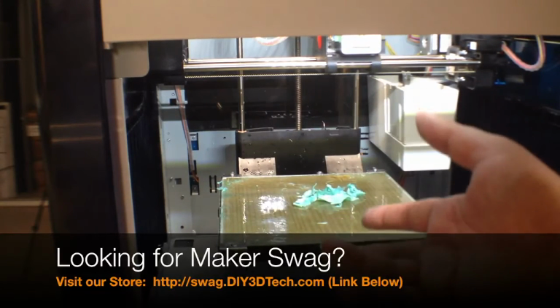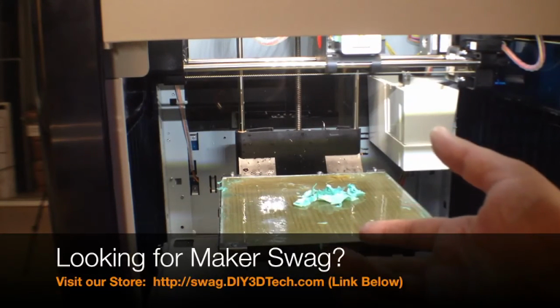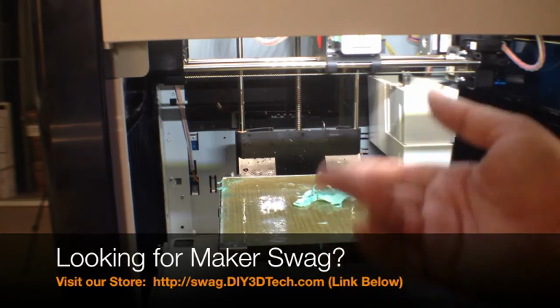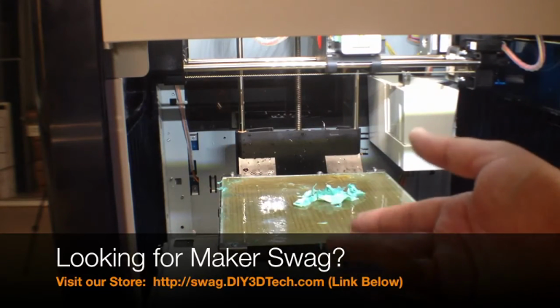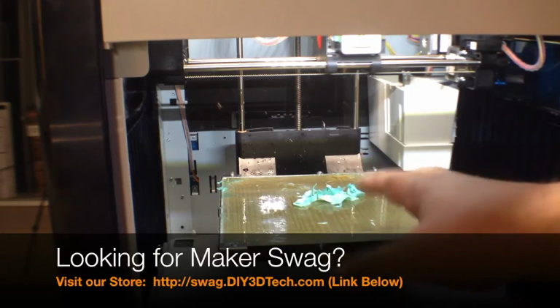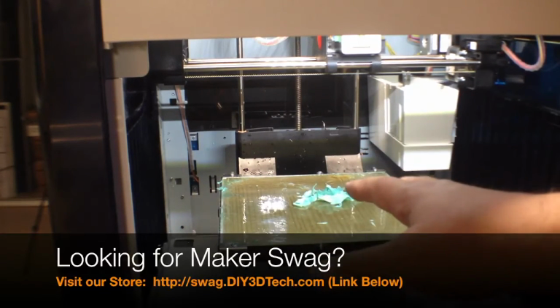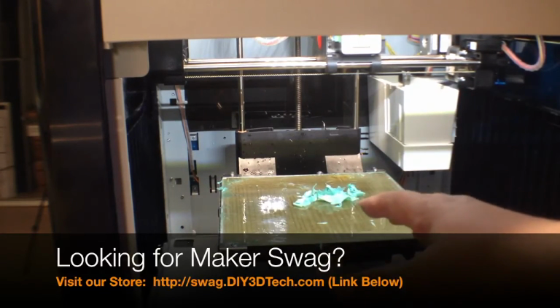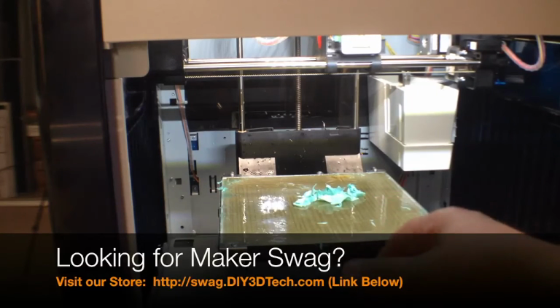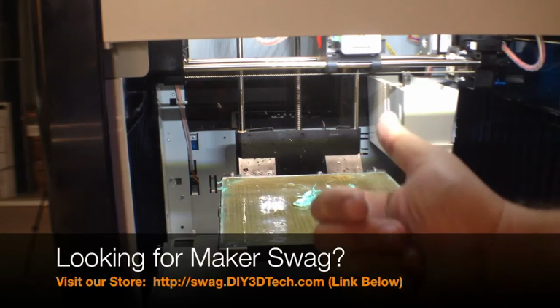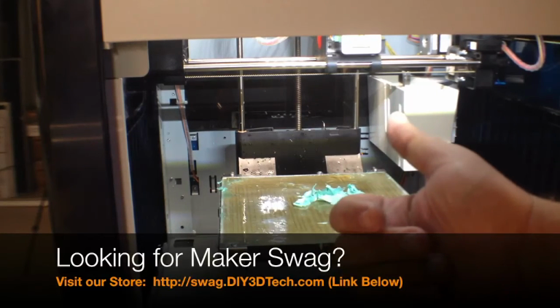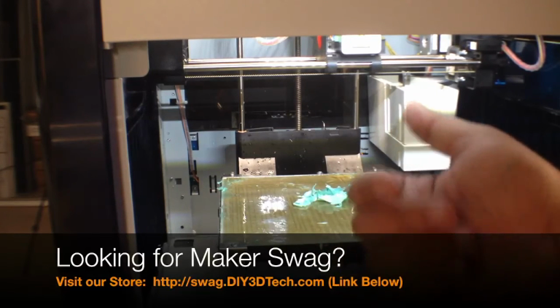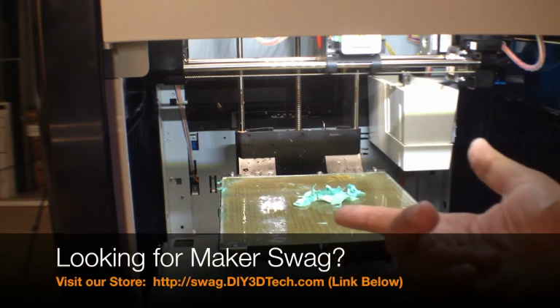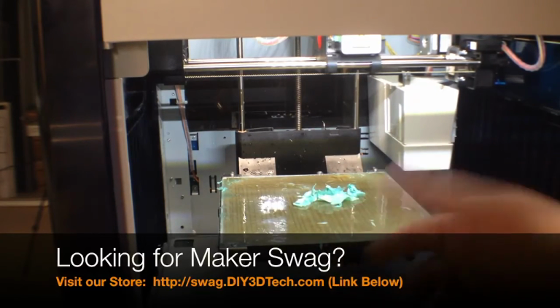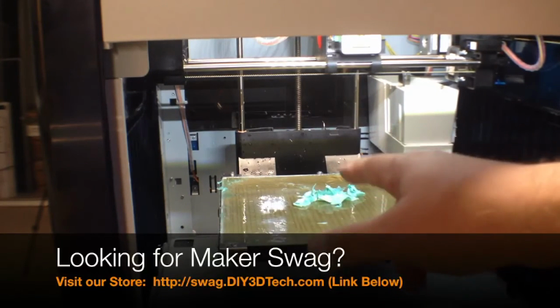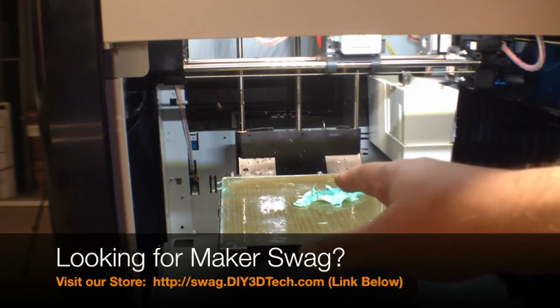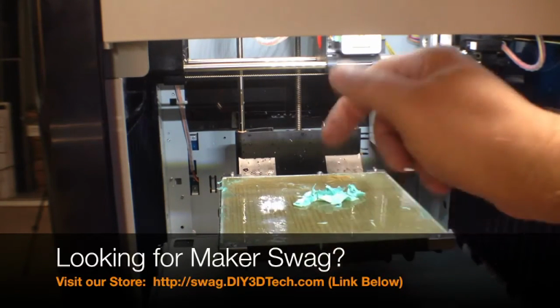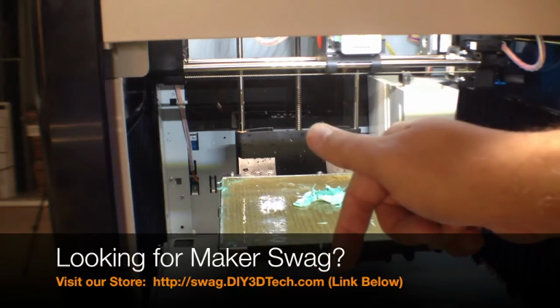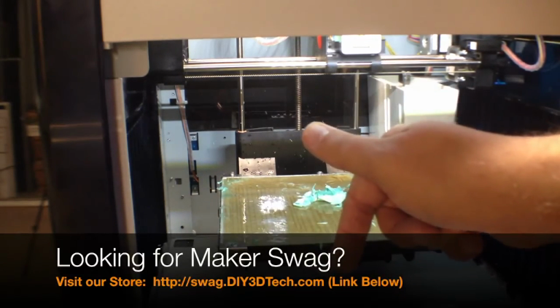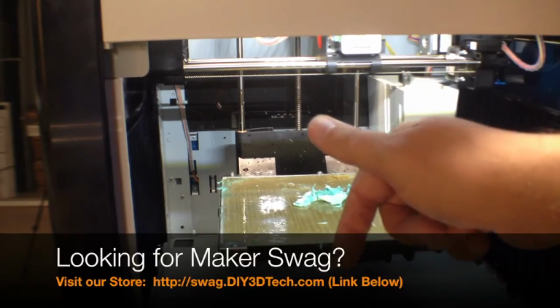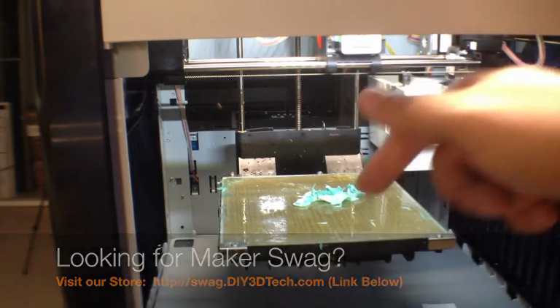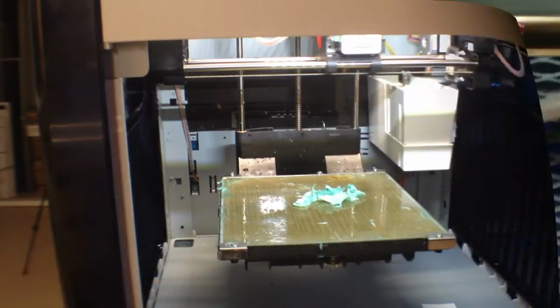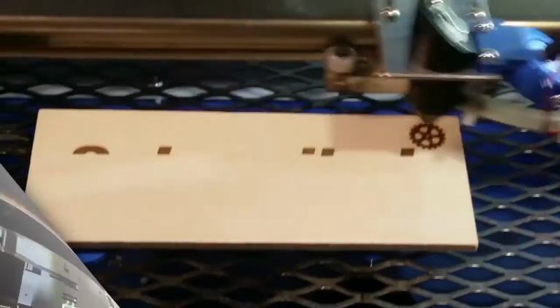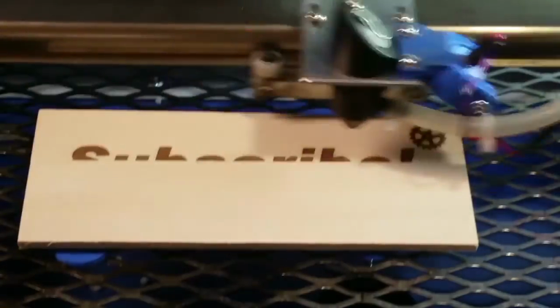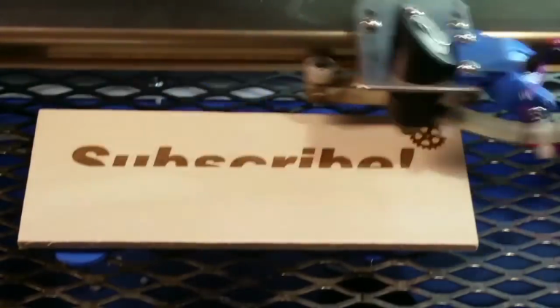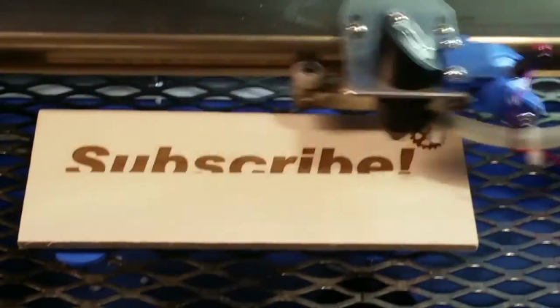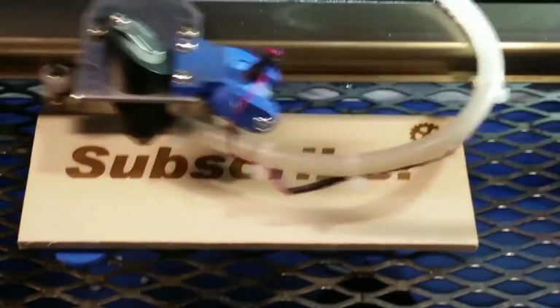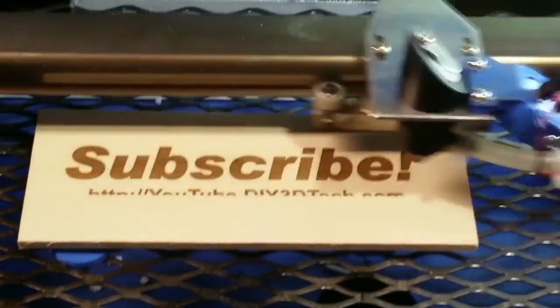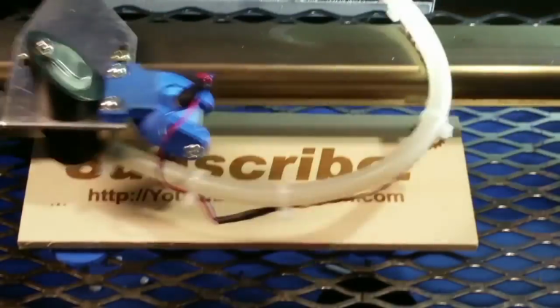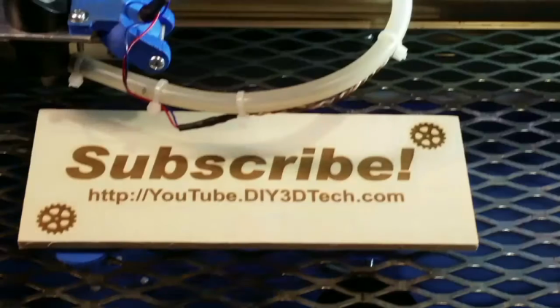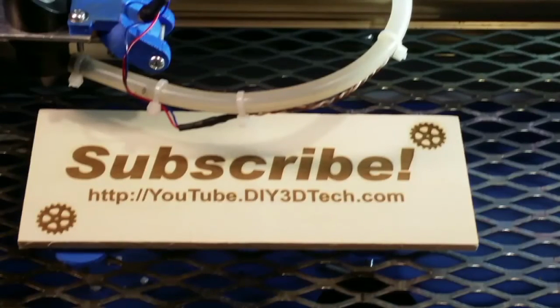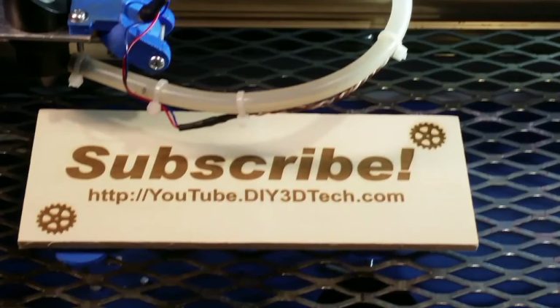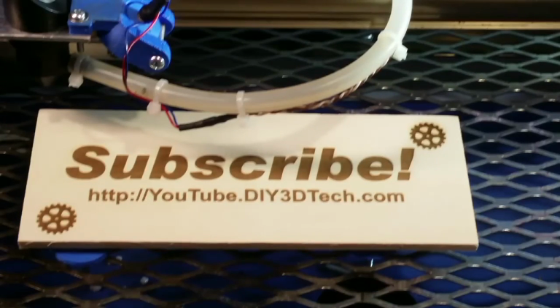Anyway, hopefully you found this interesting. Give it a thumbs up if you did, subscribe to the channel — a lot more coming out. If you've got any questions hit me up below. Click like and subscribe to keep up to date on all of our projects.